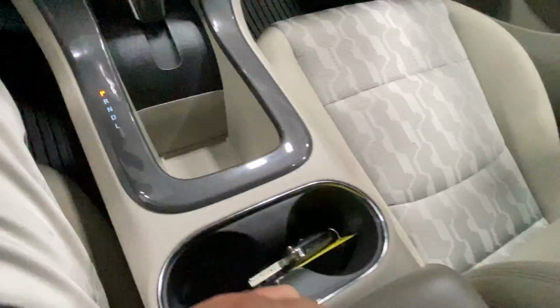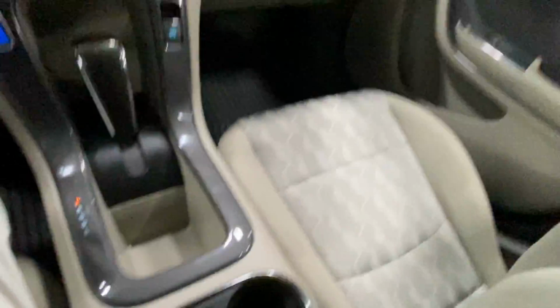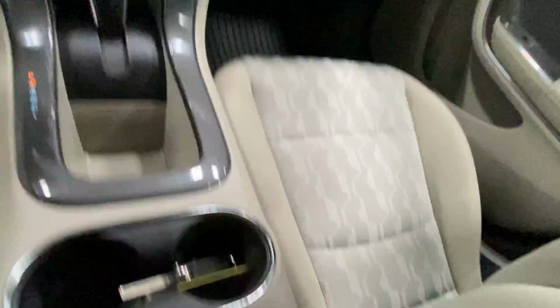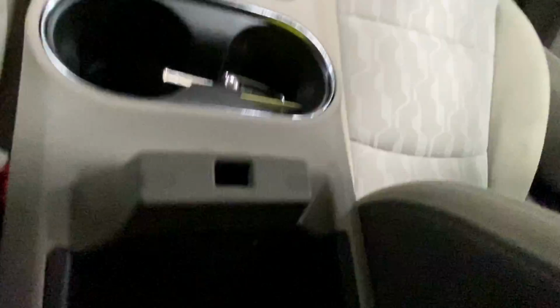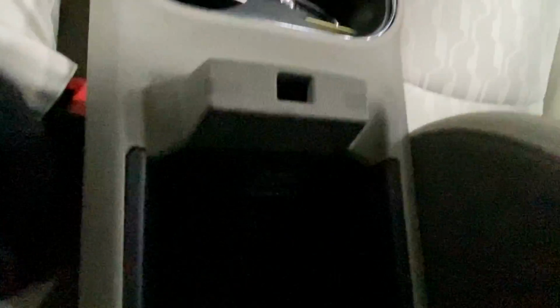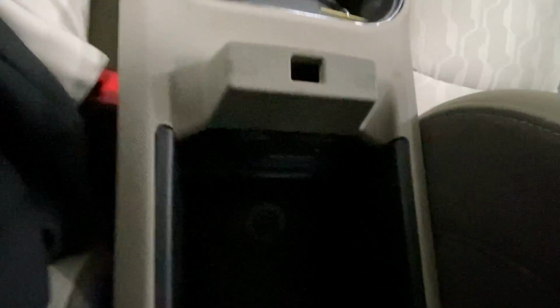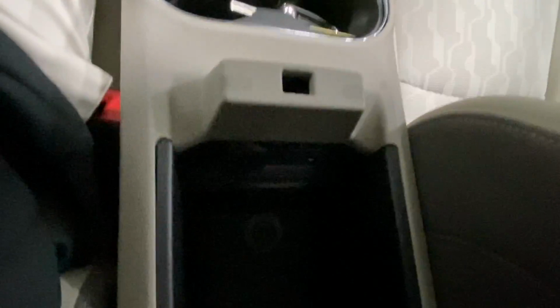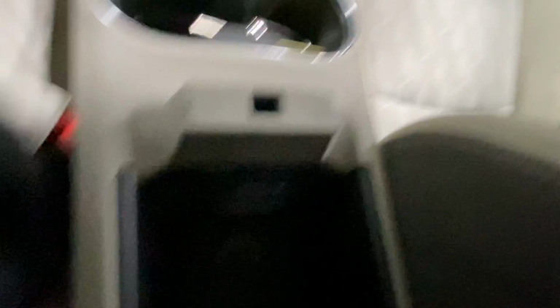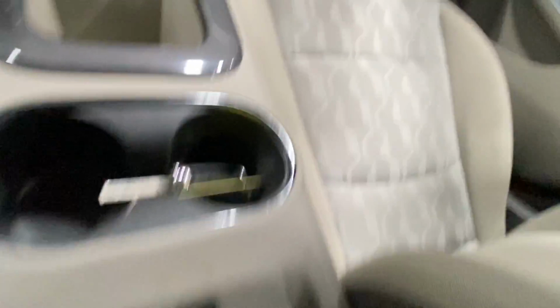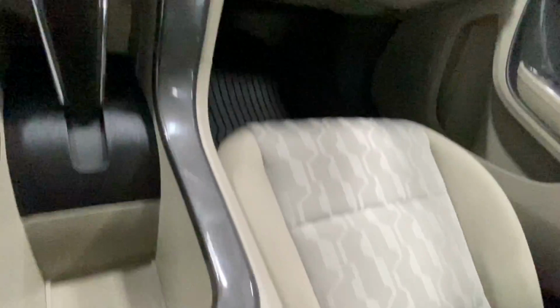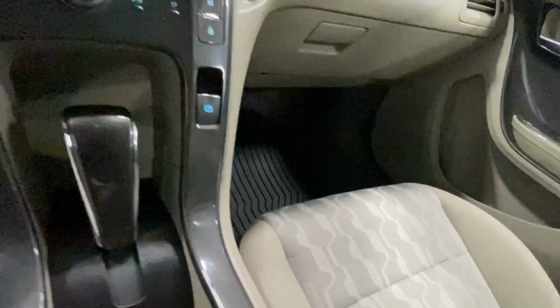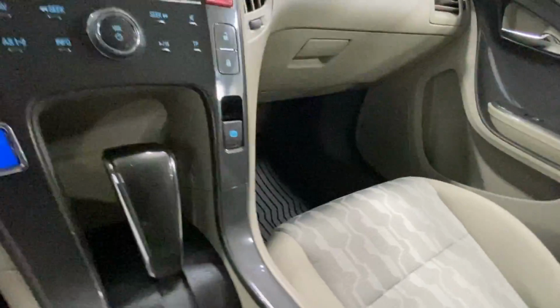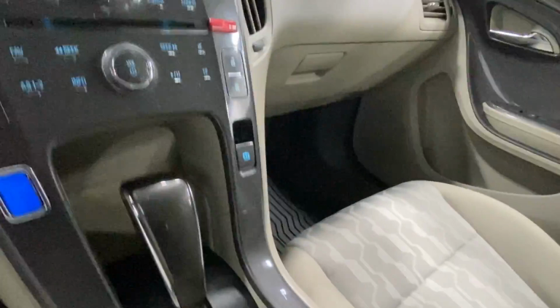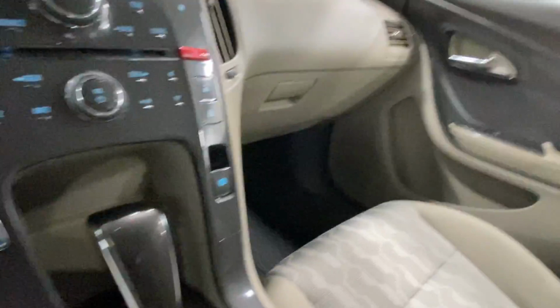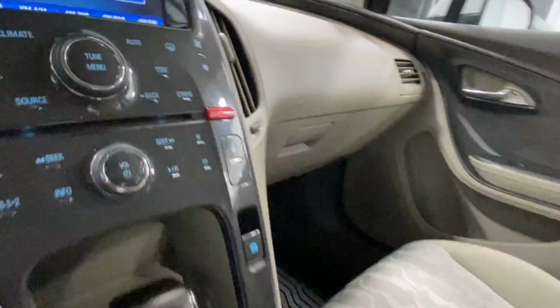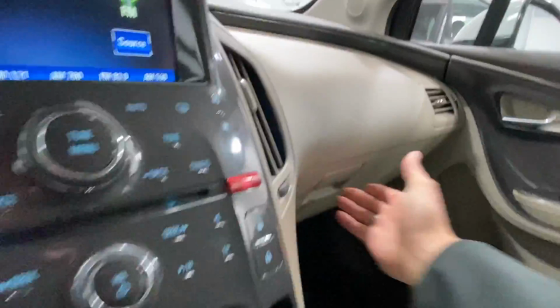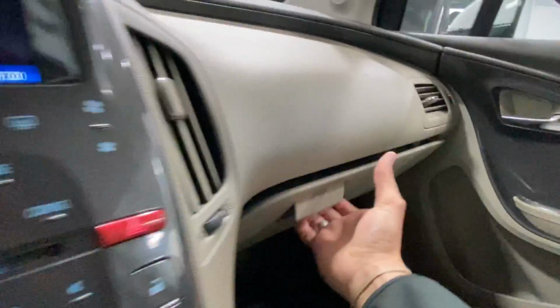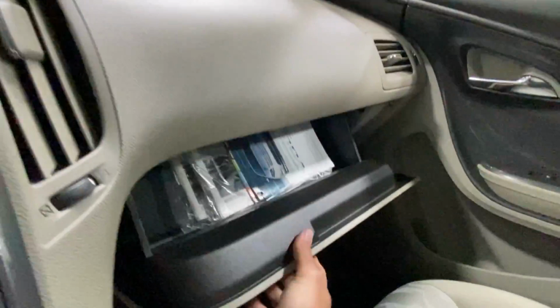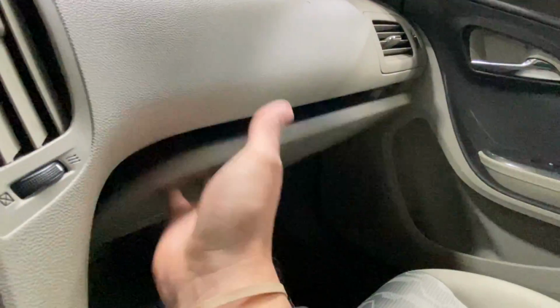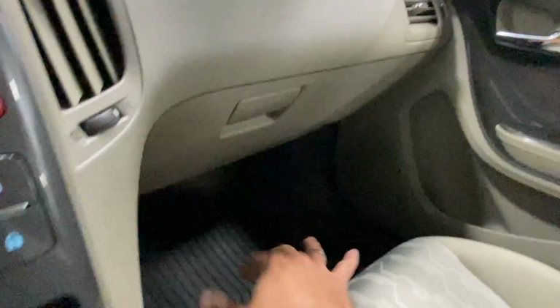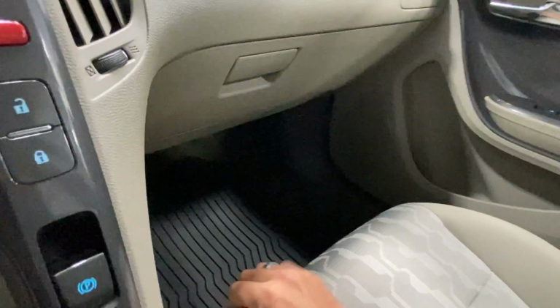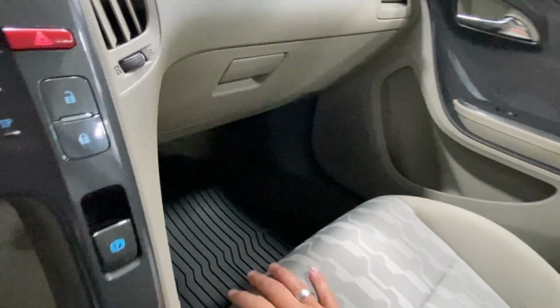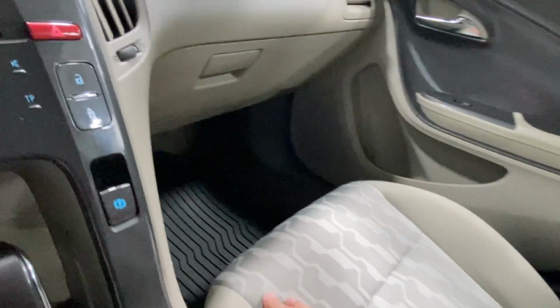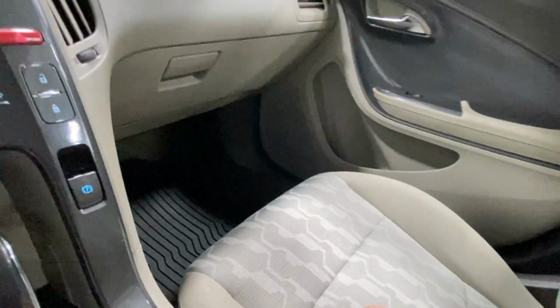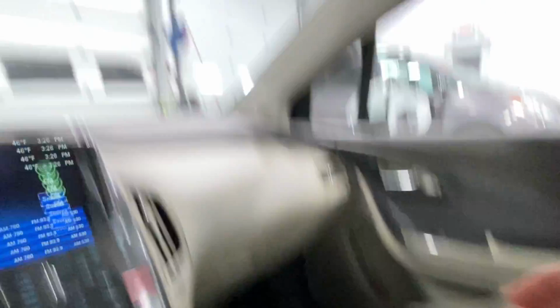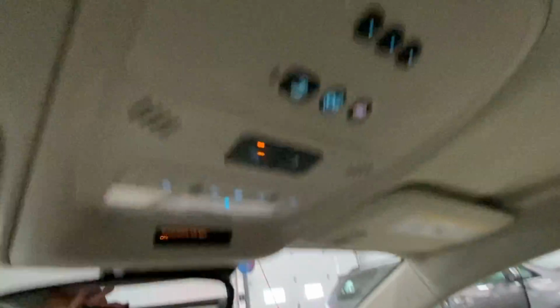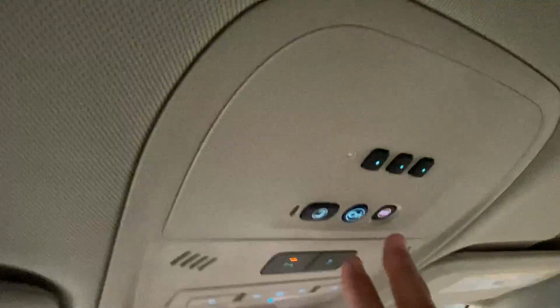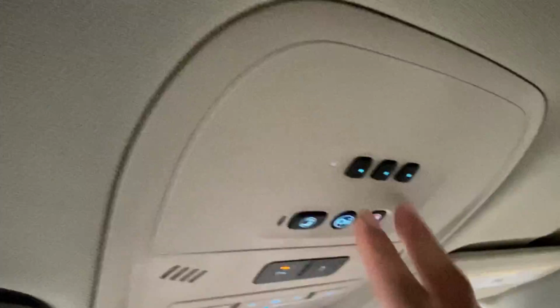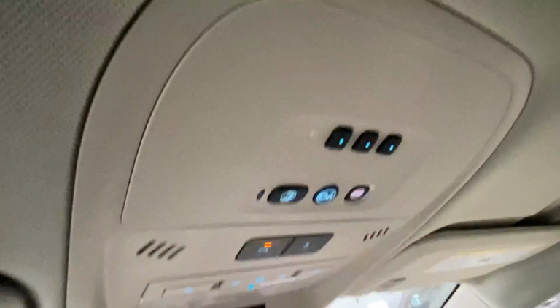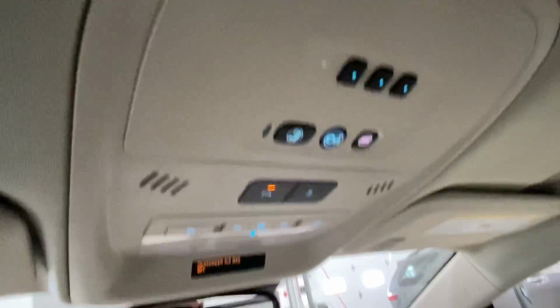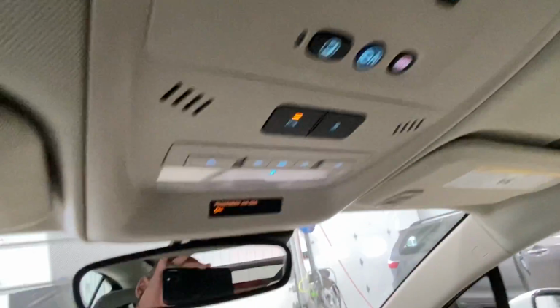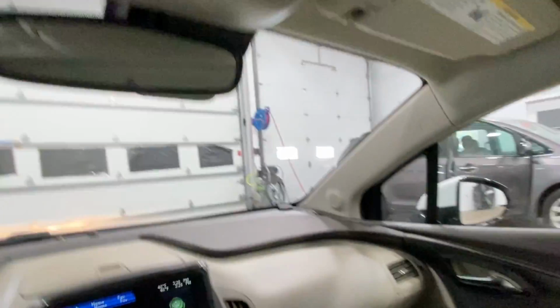Inside the glove box, you have your port to charge your phone as well as to play music. I believe it's got the owner's manual there. All-weather floor mats, OnStar, HomeLink — it's got it all. Very clean.